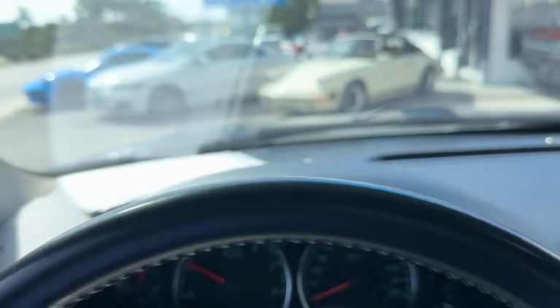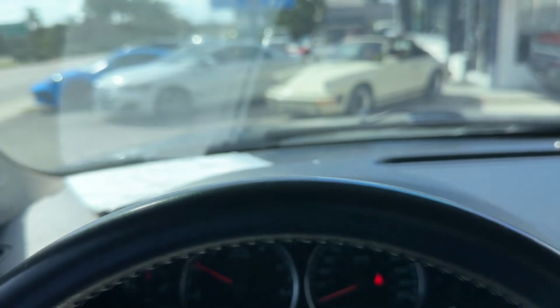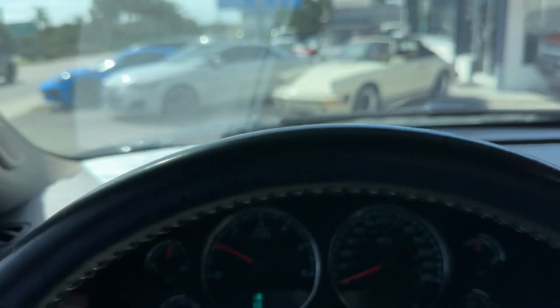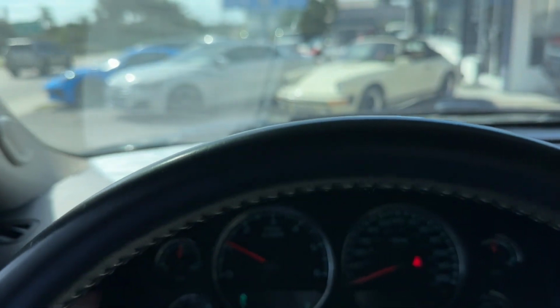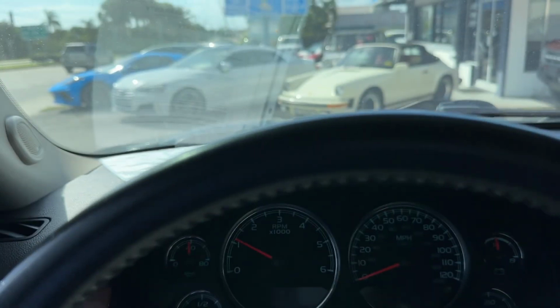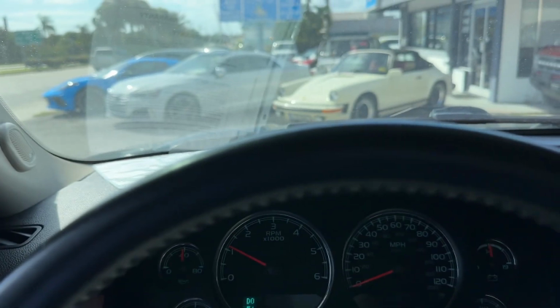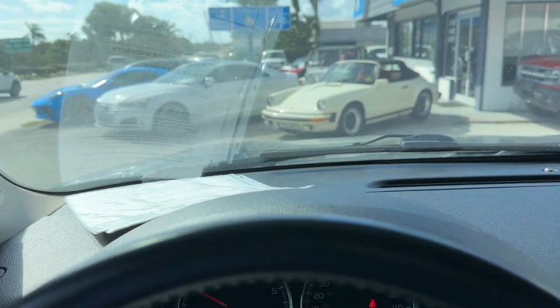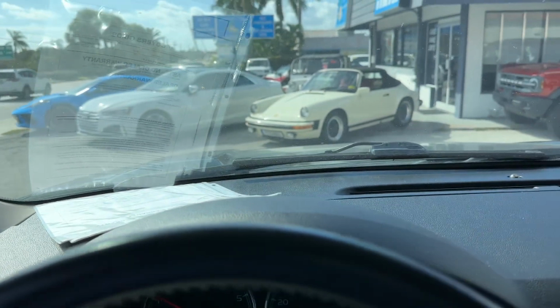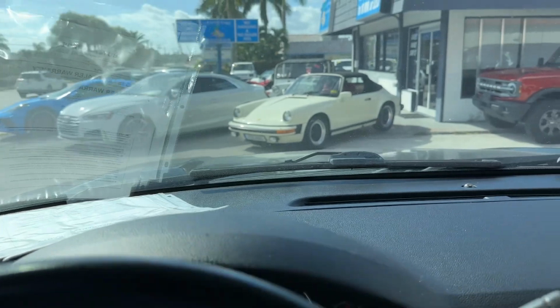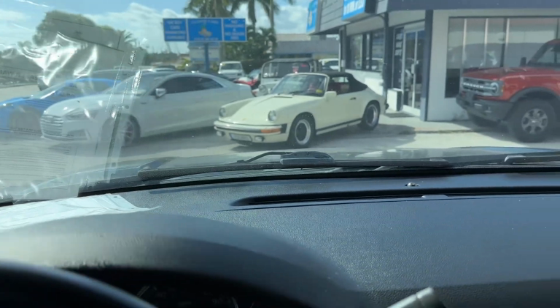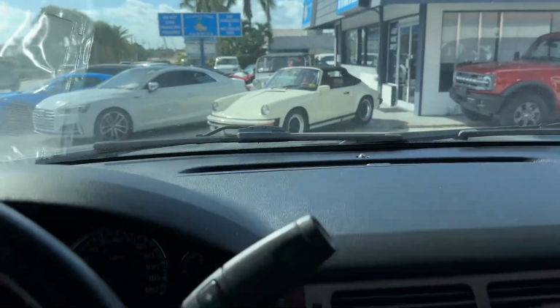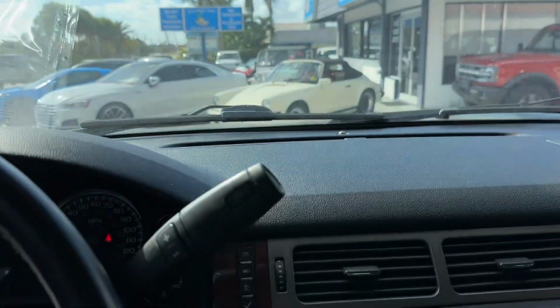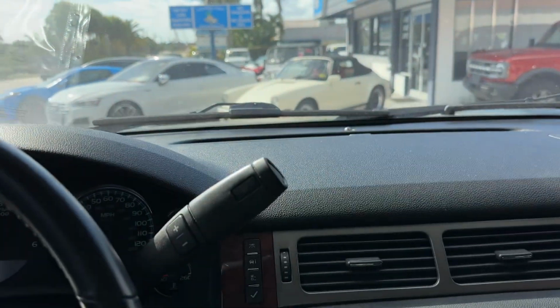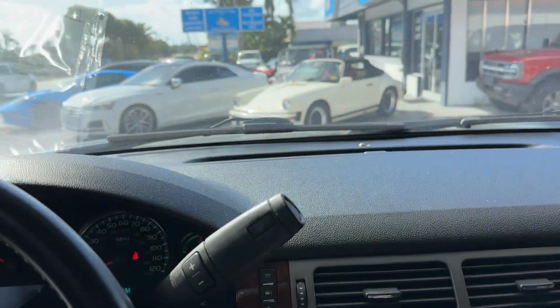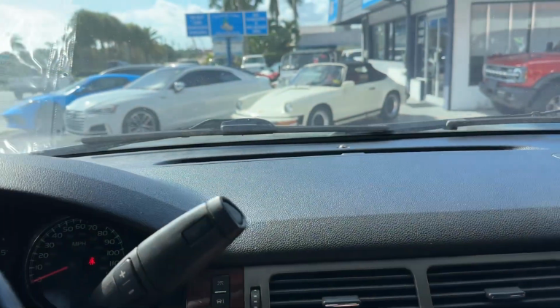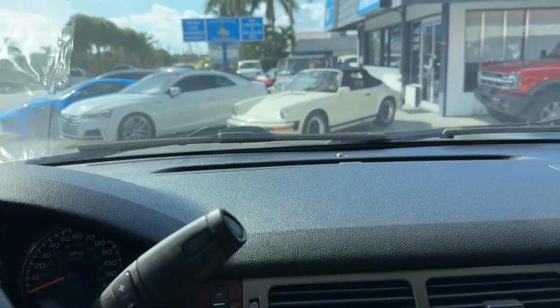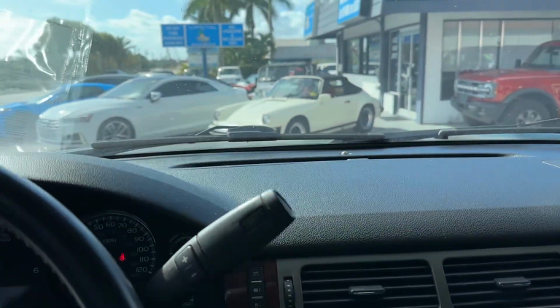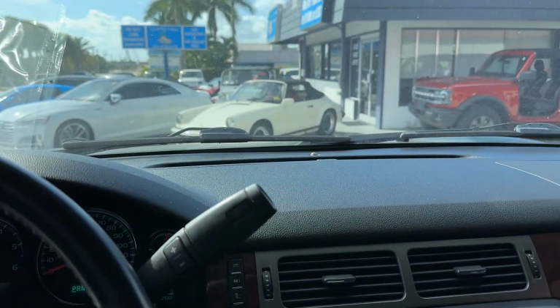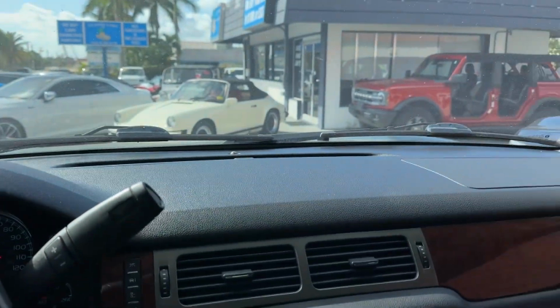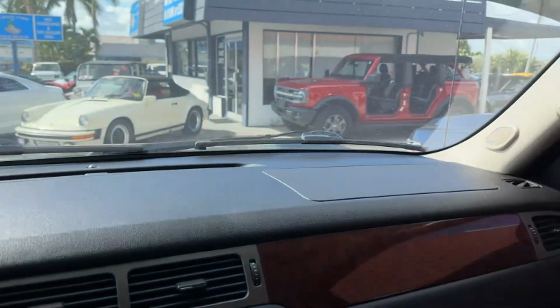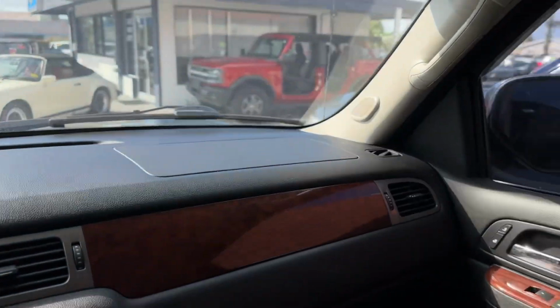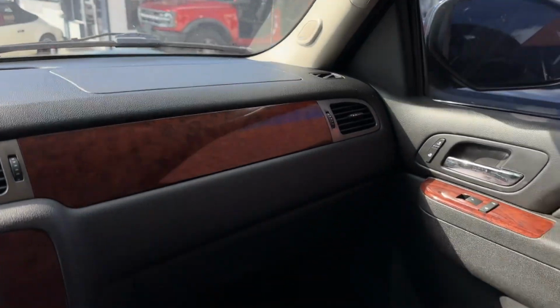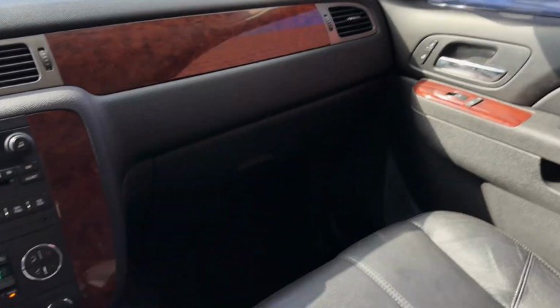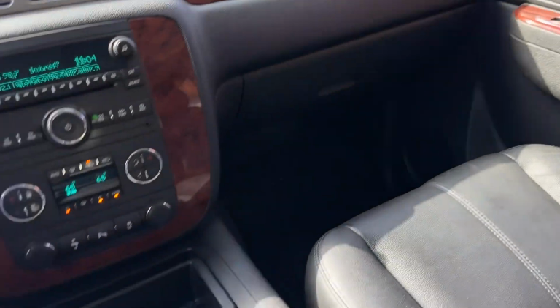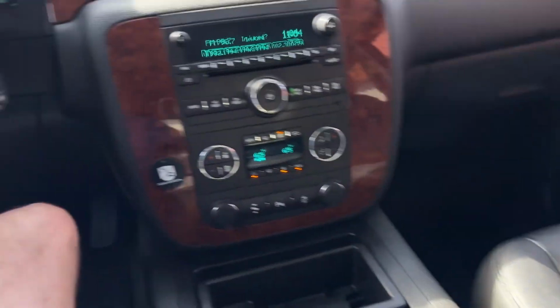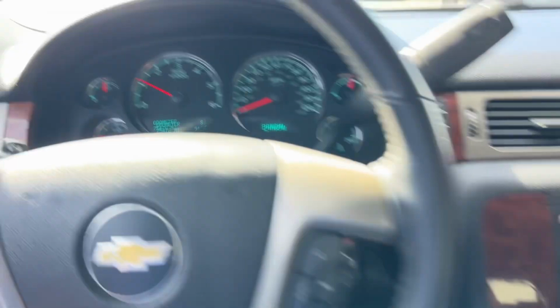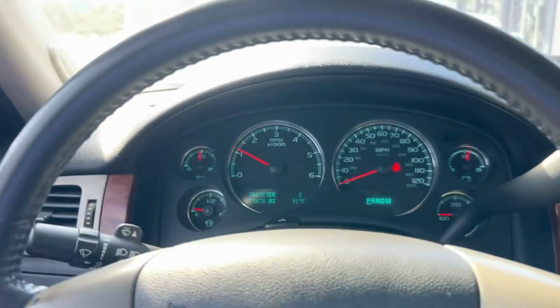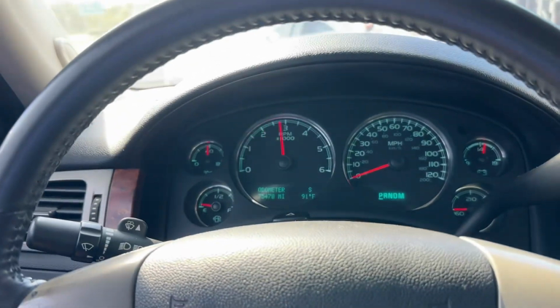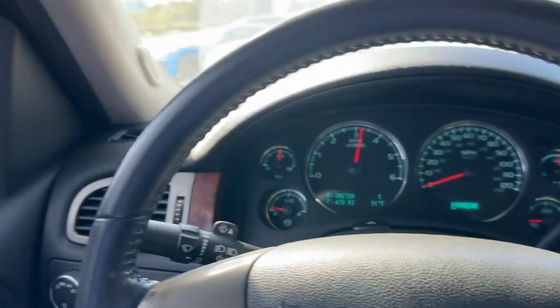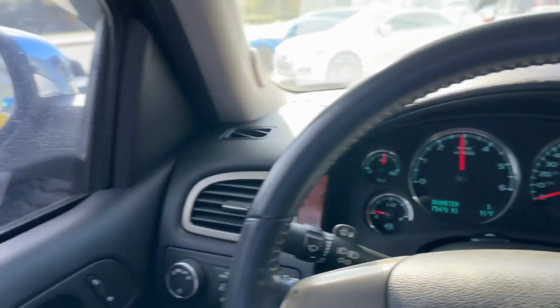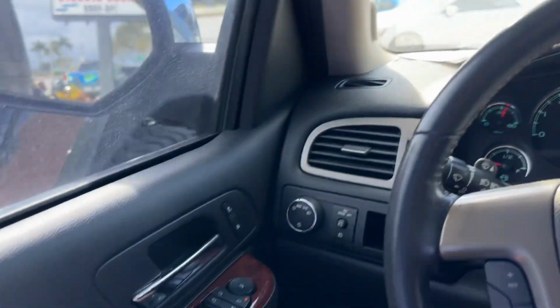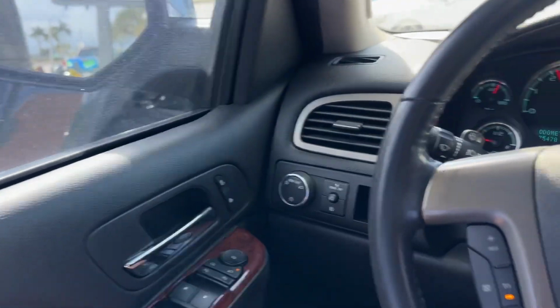Okay, no warning lights on the dash. Ice-cold AC. No smoke smell, no mold or mildew smell, no pet or dander smell. Nice clean truck.